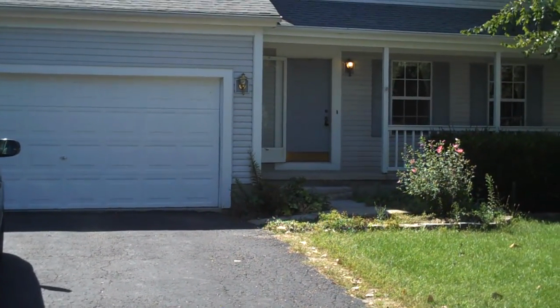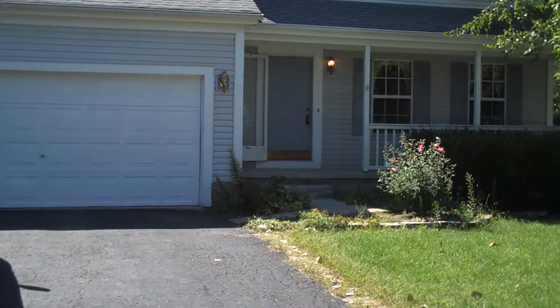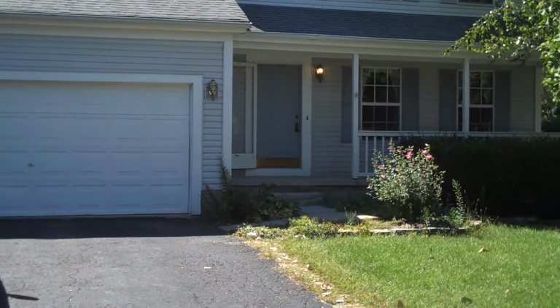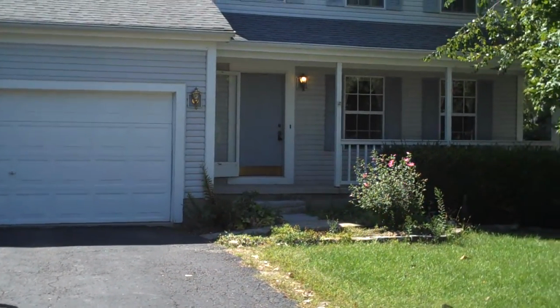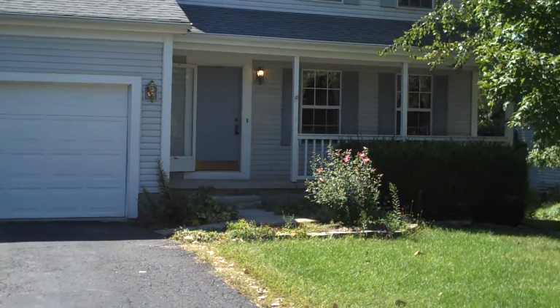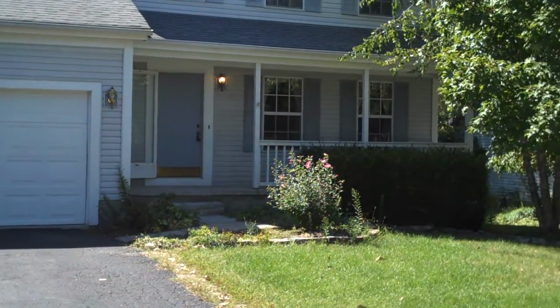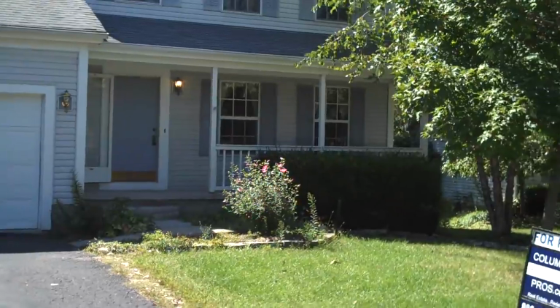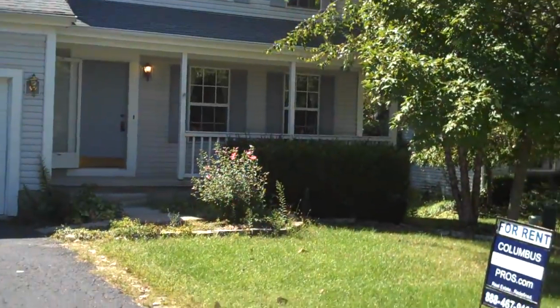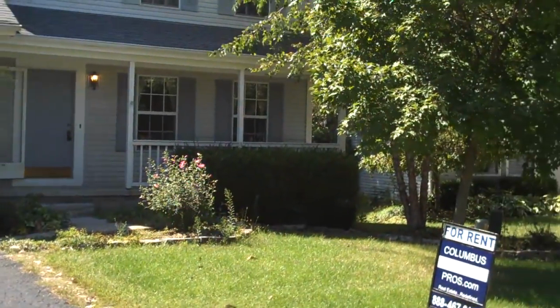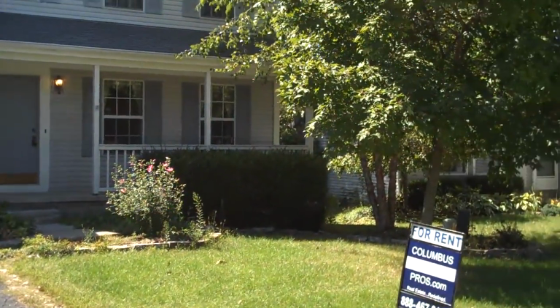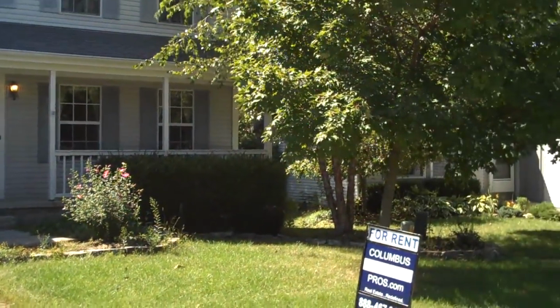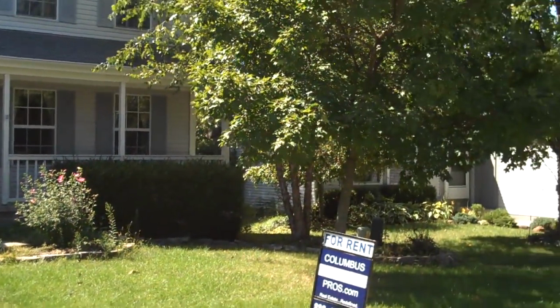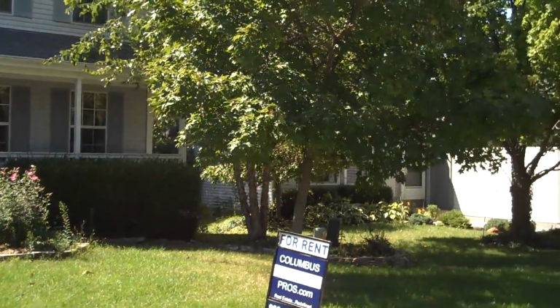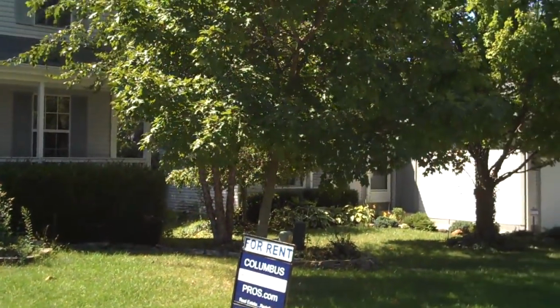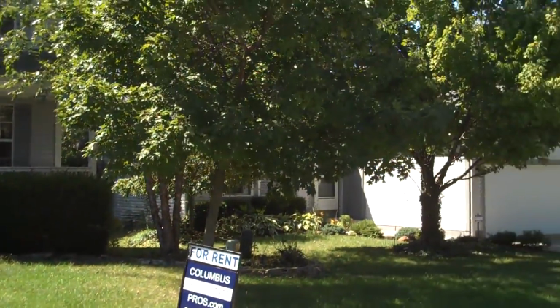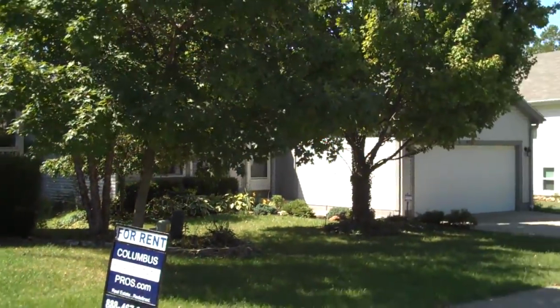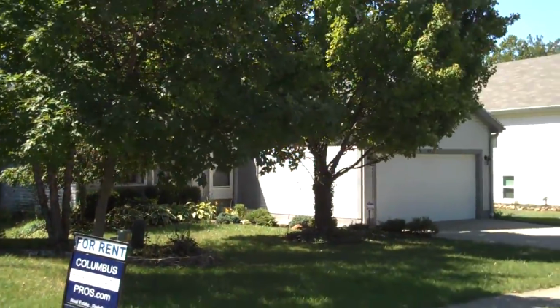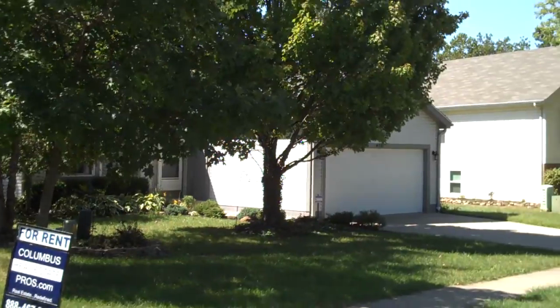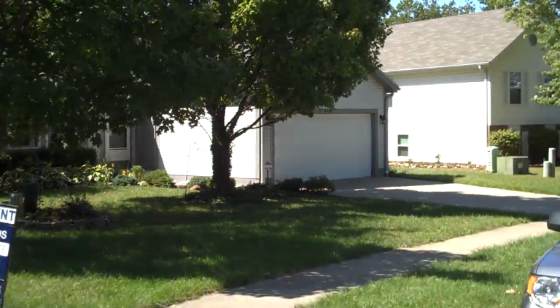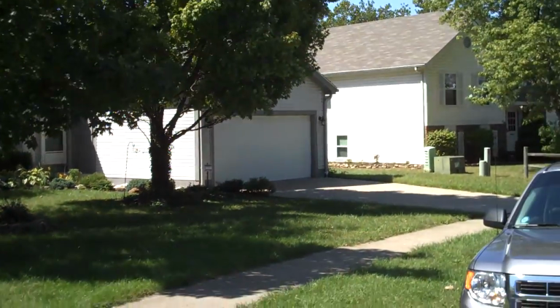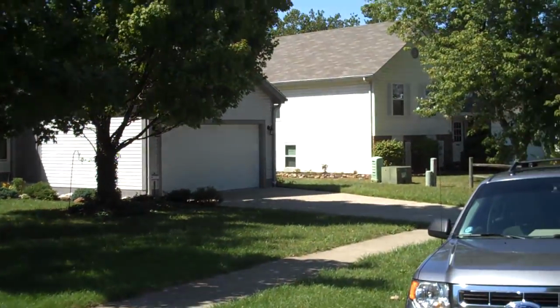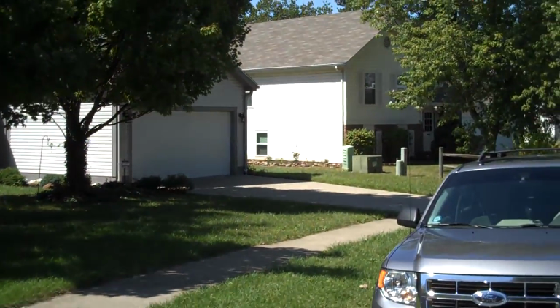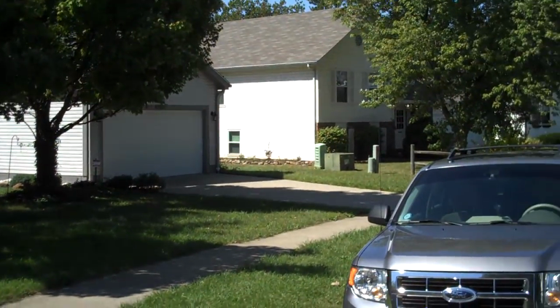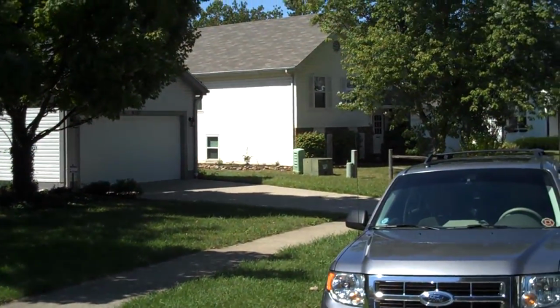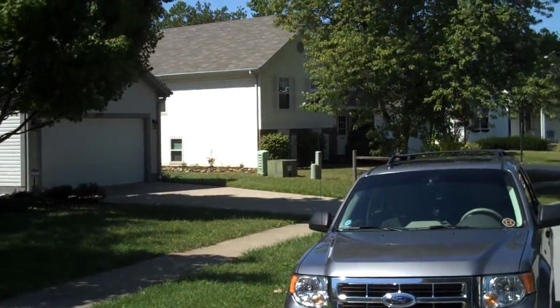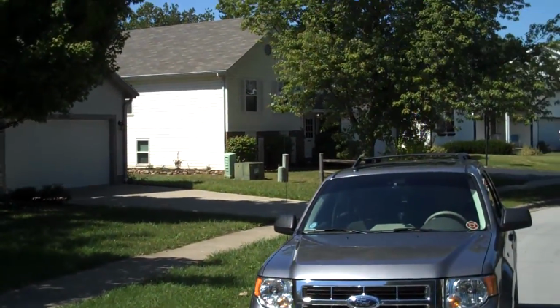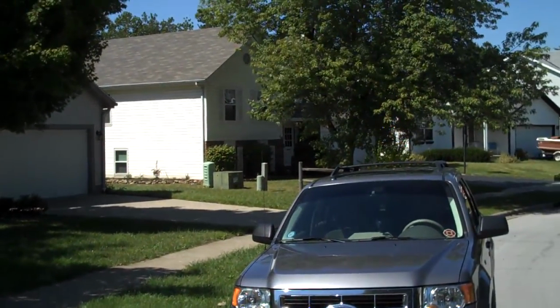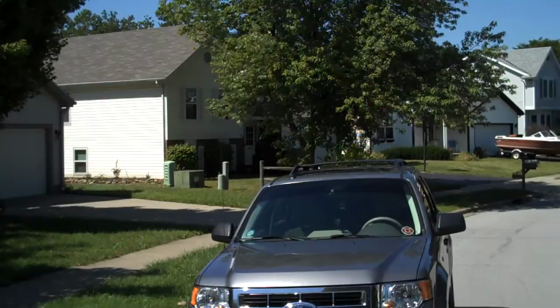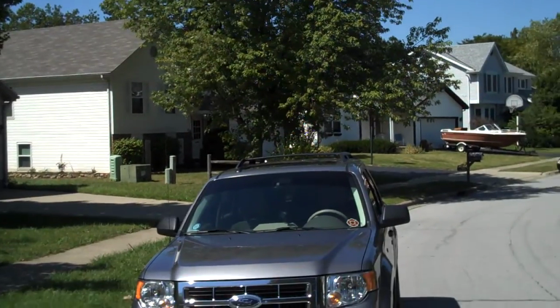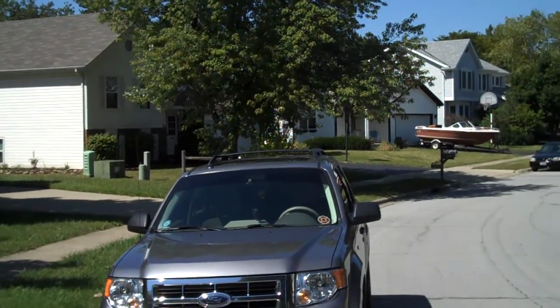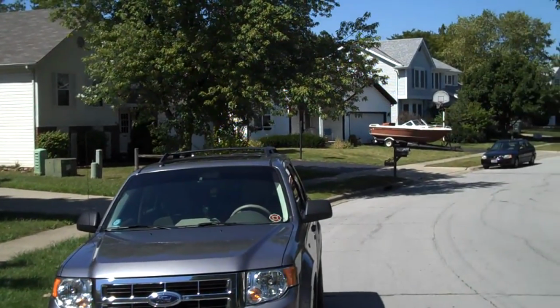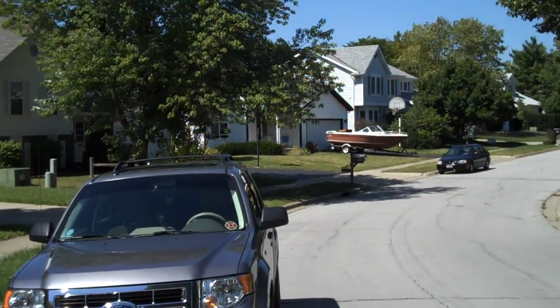This home at 4261 Timber Valley offers three bedrooms, two and a half baths, and a partially finished basement. It's located in Columbus with Westerville Schools, located in a nice neighborhood.